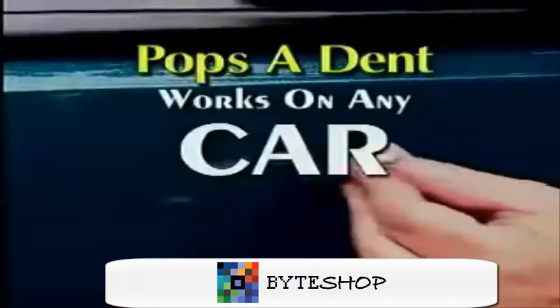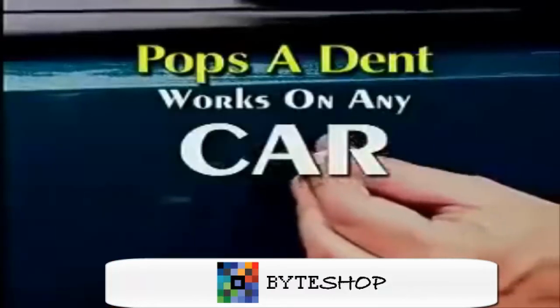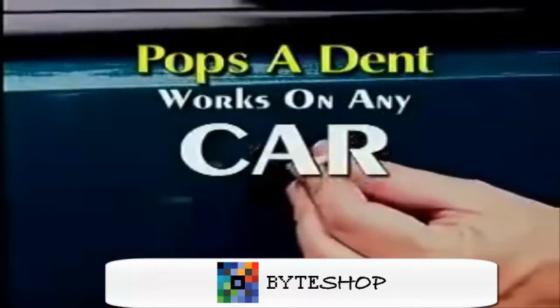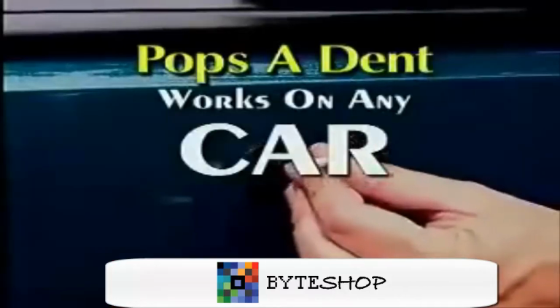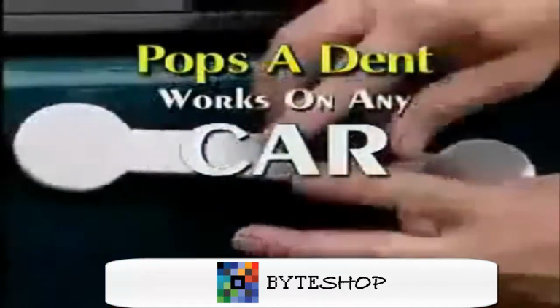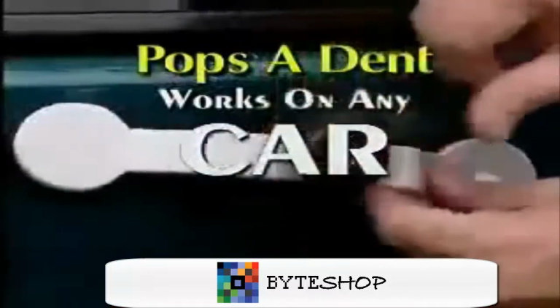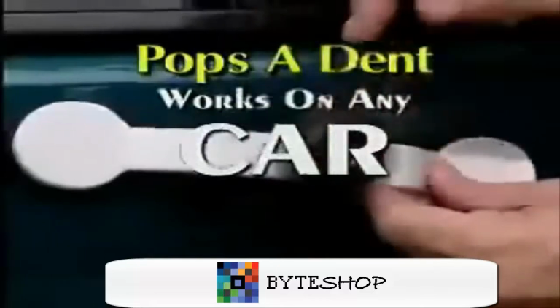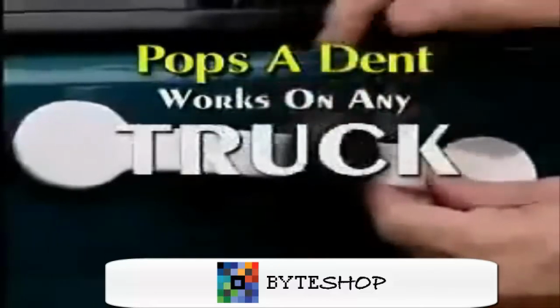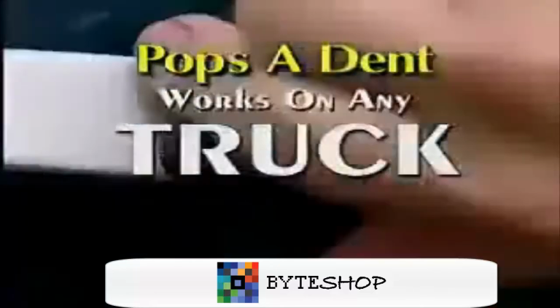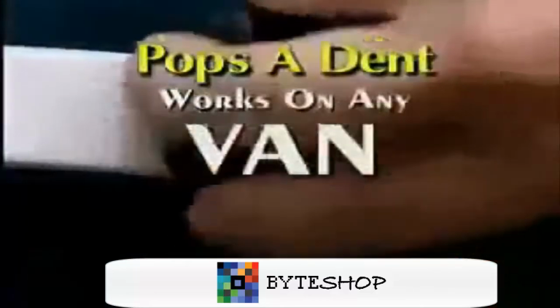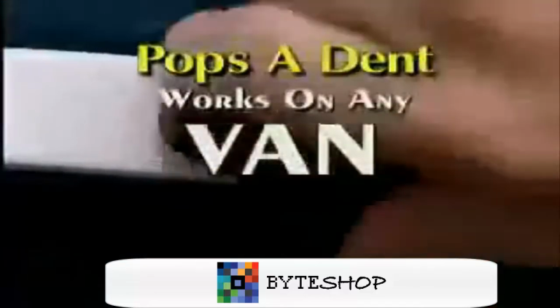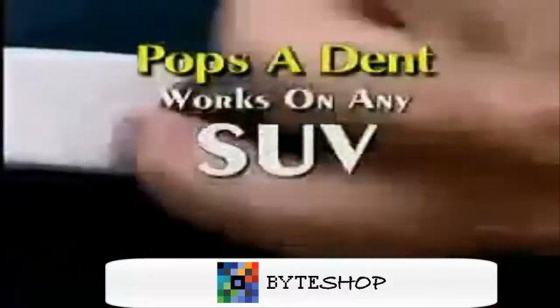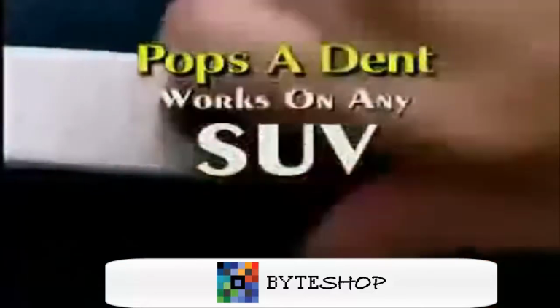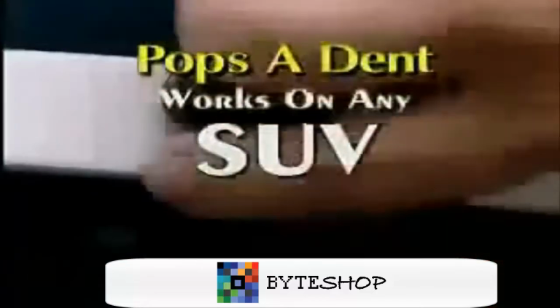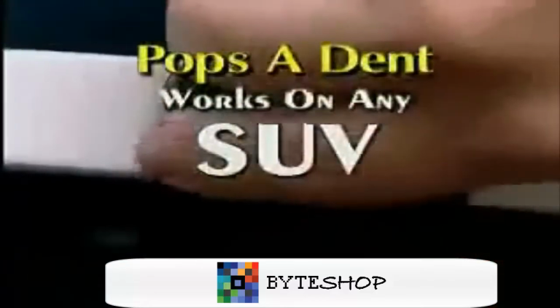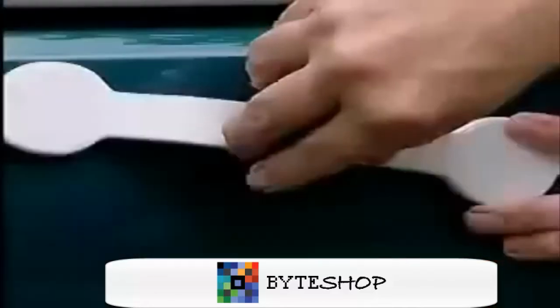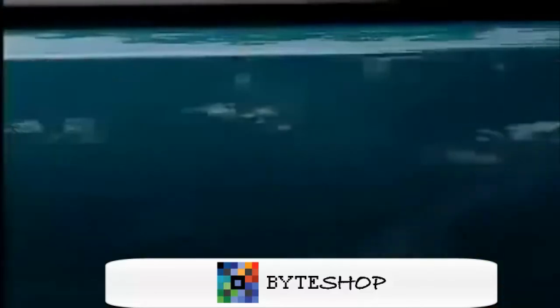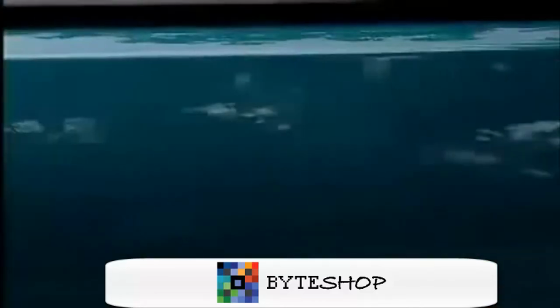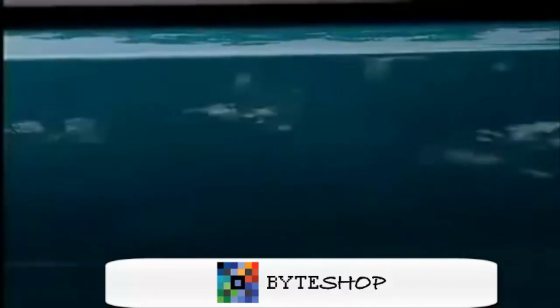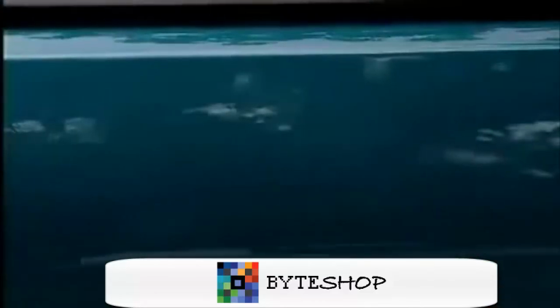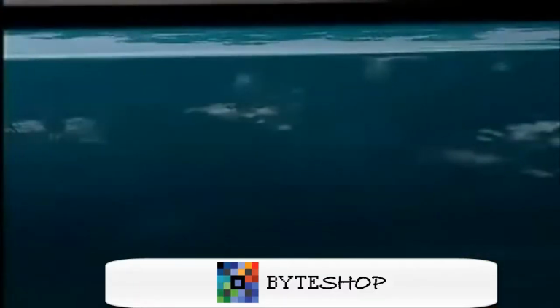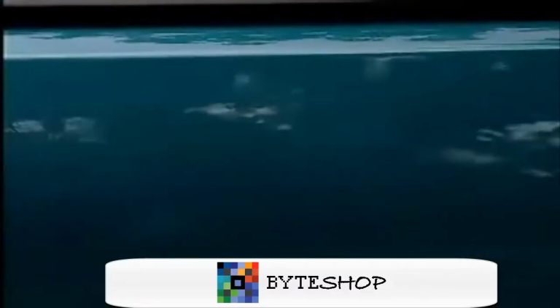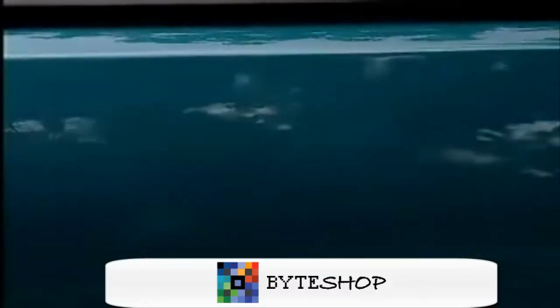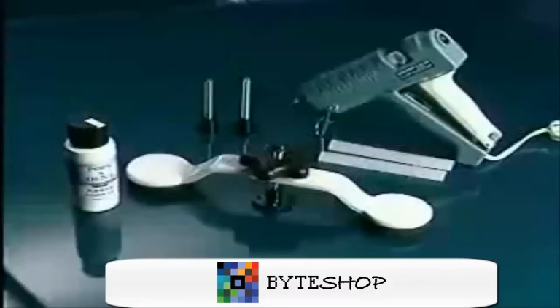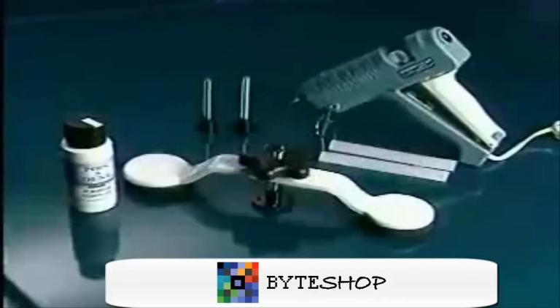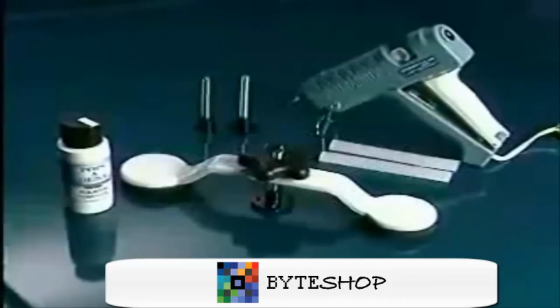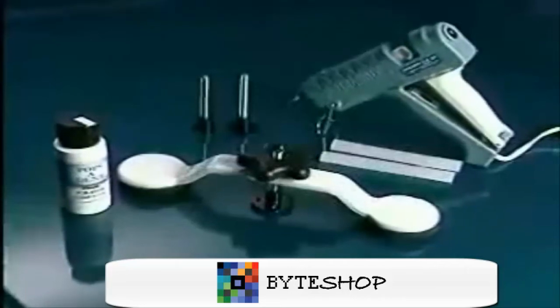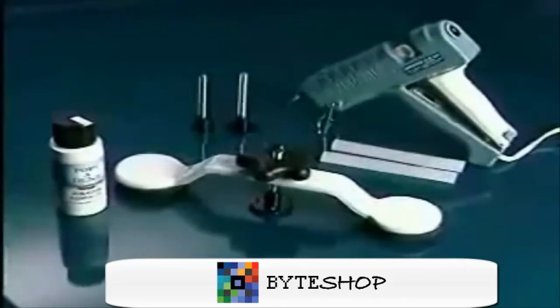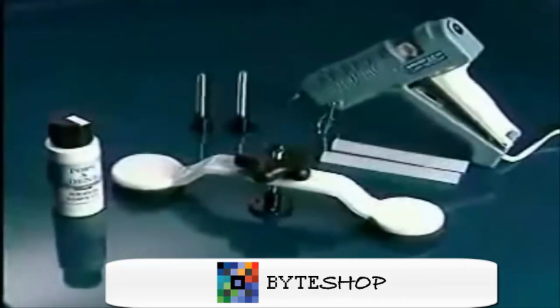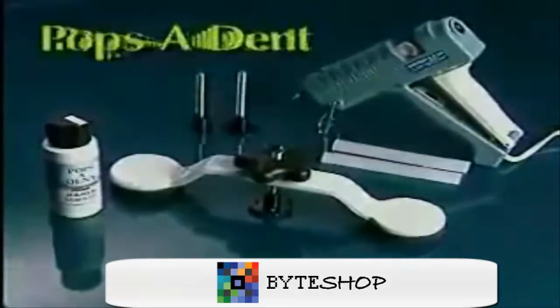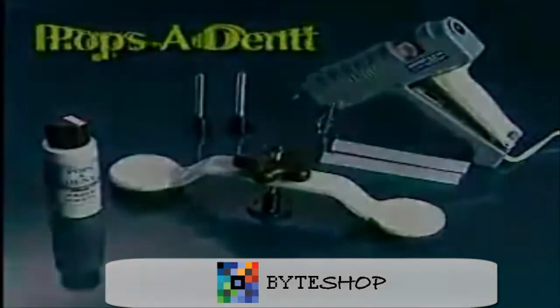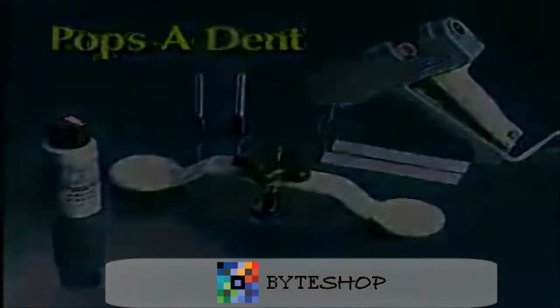PopsiDent works on virtually any car, truck, van, or SUV — big or small, almost any size at all. Now, get the amazing PopsiDent system.